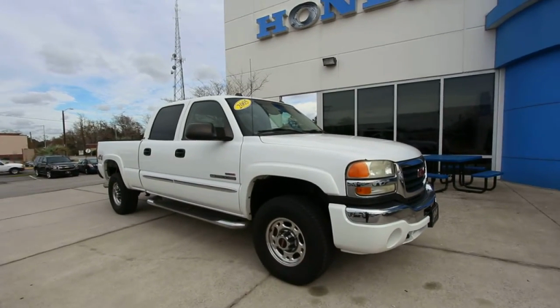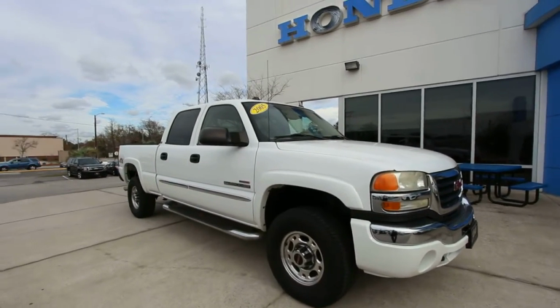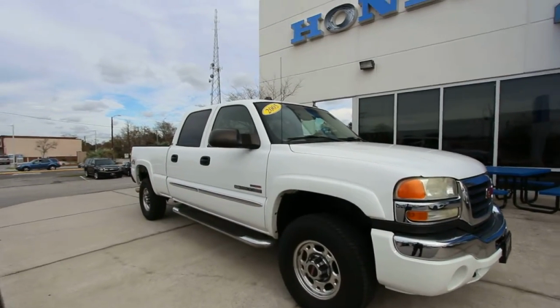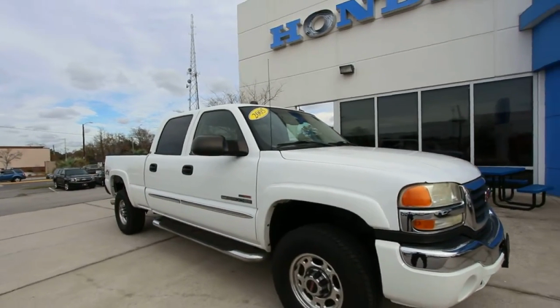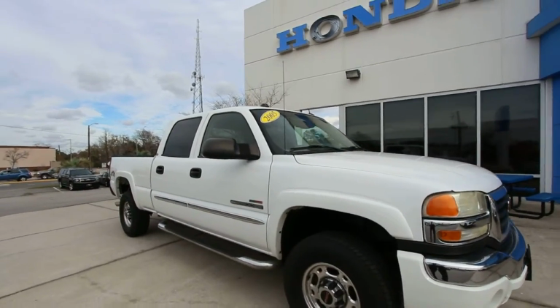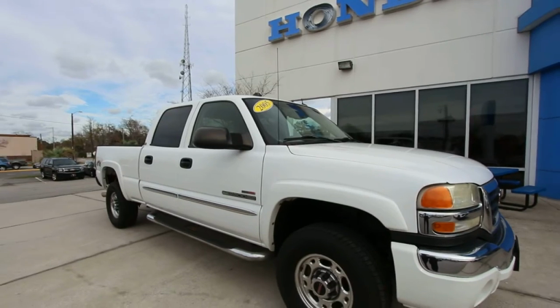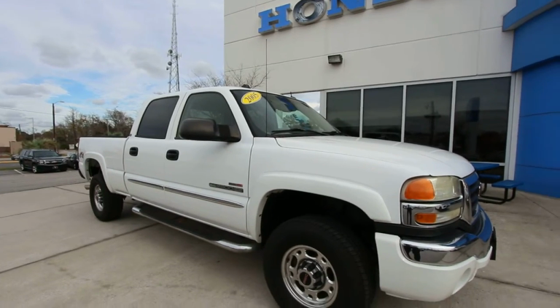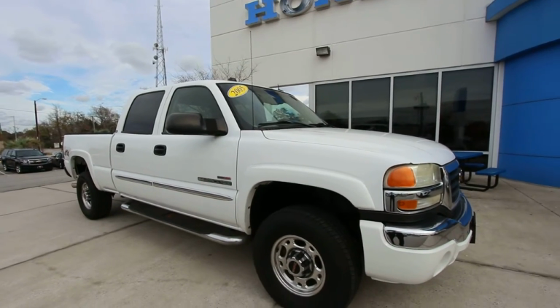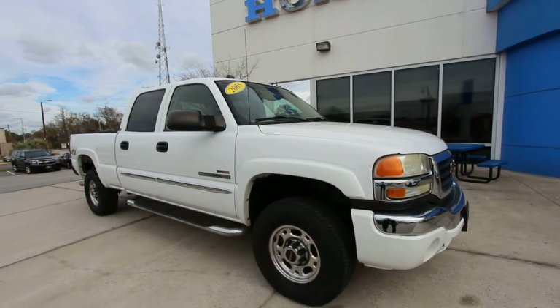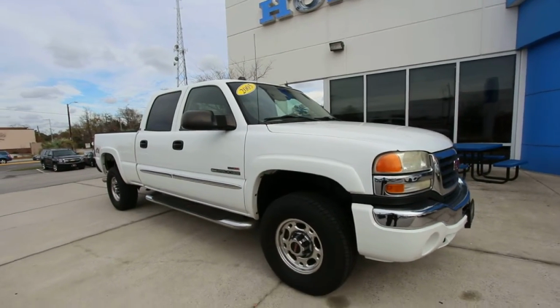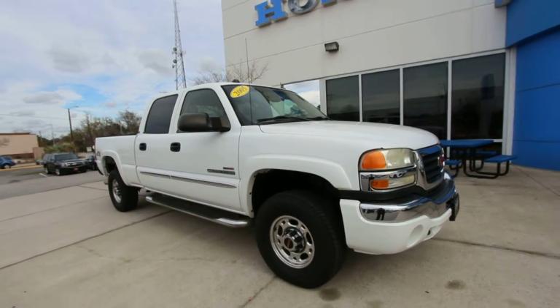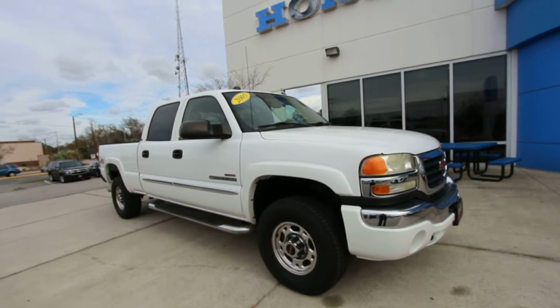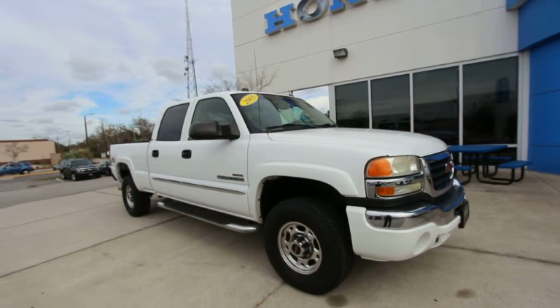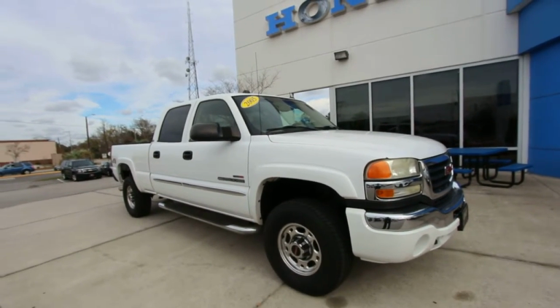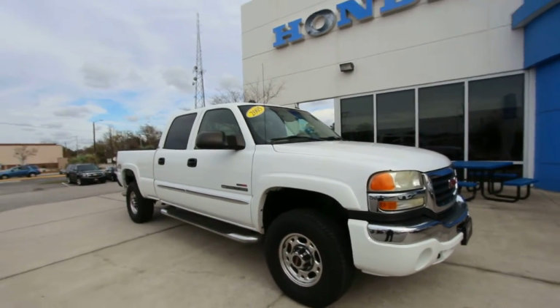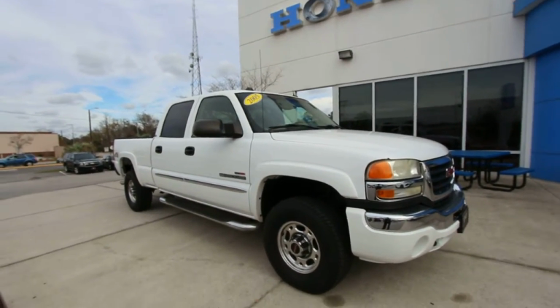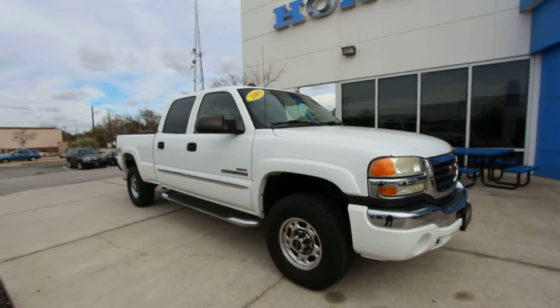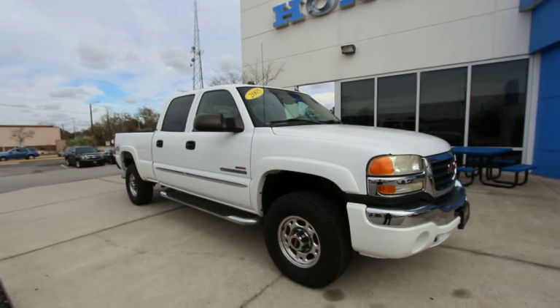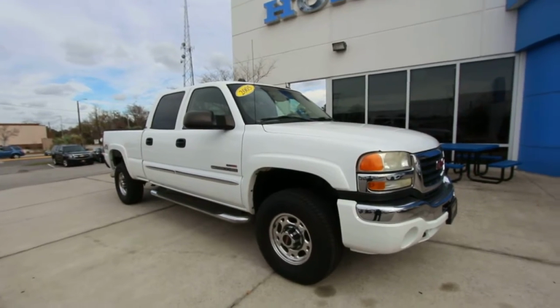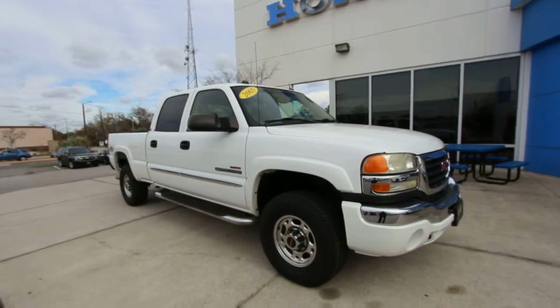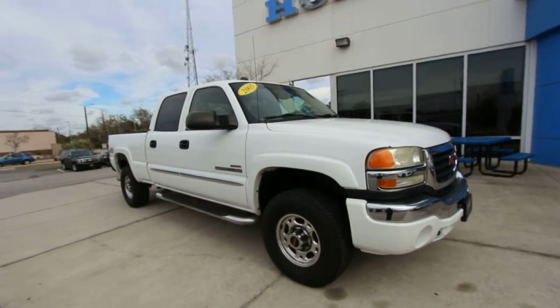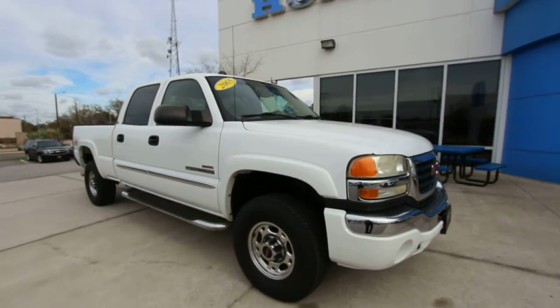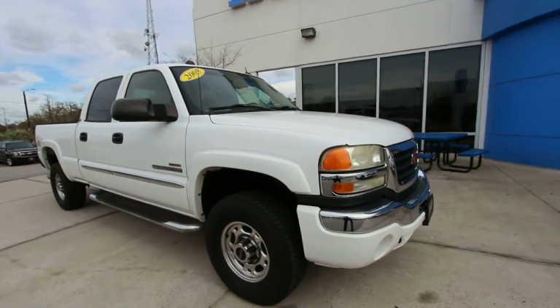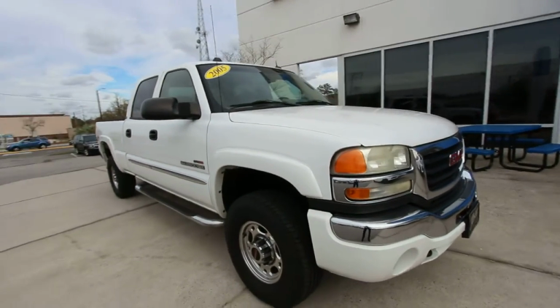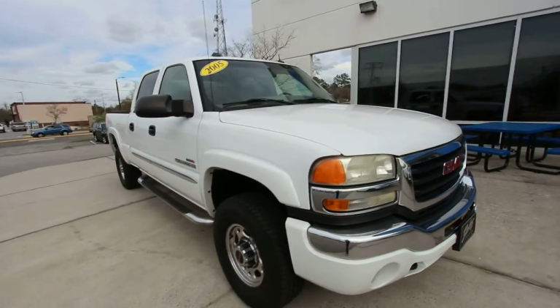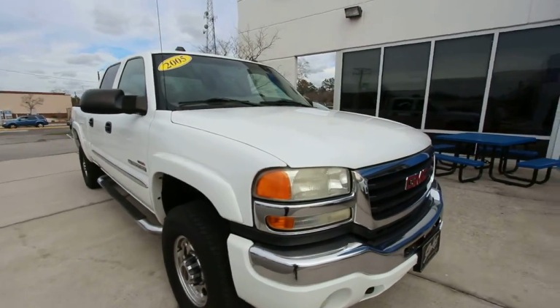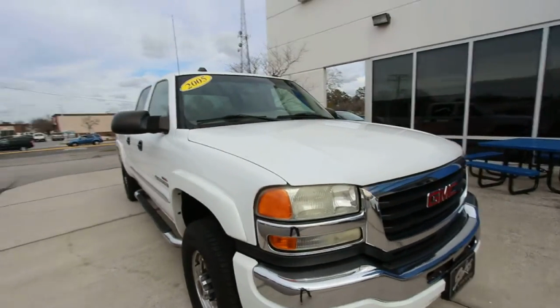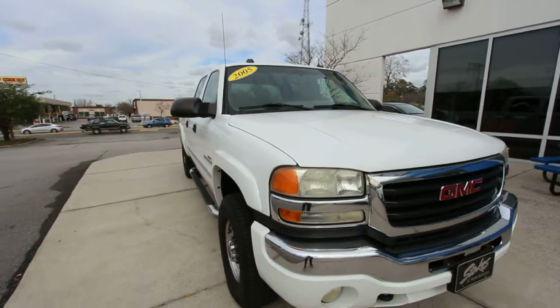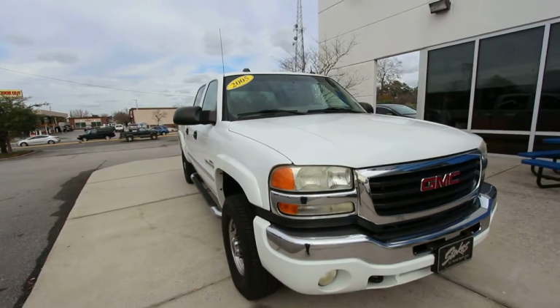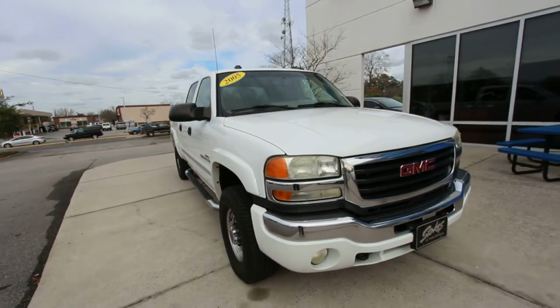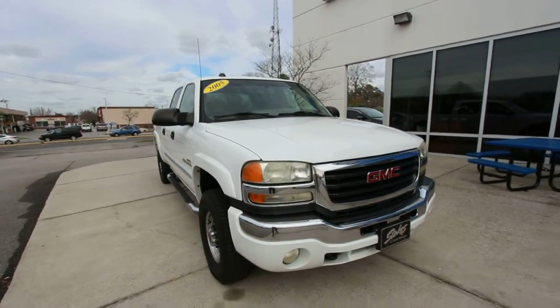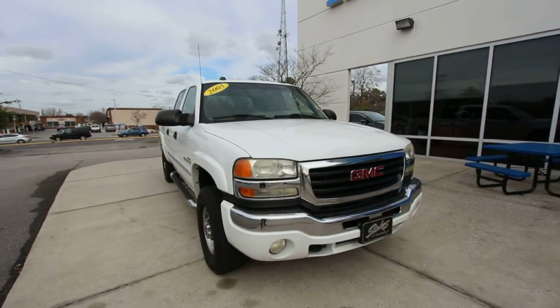Great truck — diesel, 2500 HD, Duramax under the hood. We'll be doing a quick walk around on this truck to see what it's all about, the condition of it. If I see any major dents or scratches, I'll point them out to you. And let's check out some of the specs on this truck.